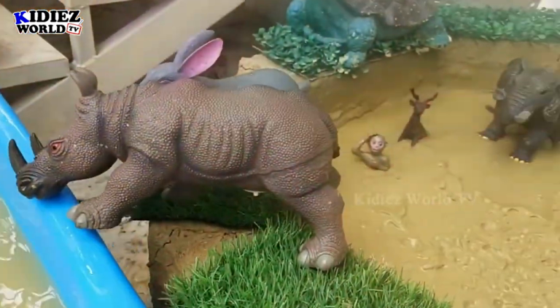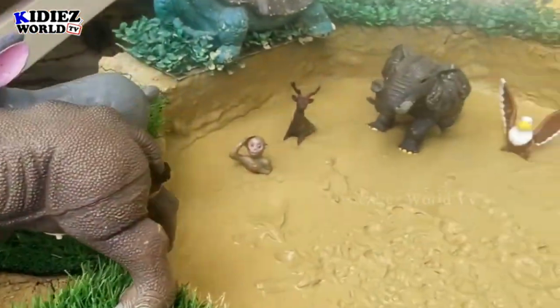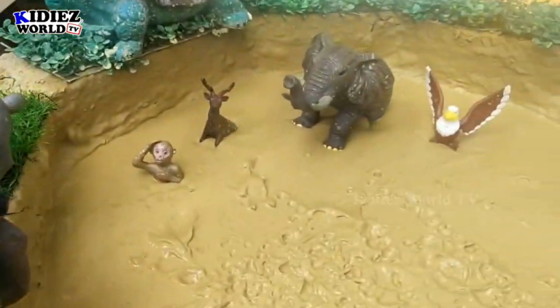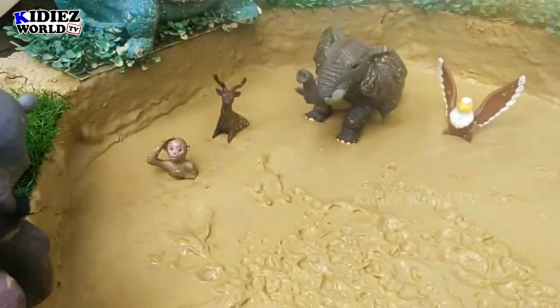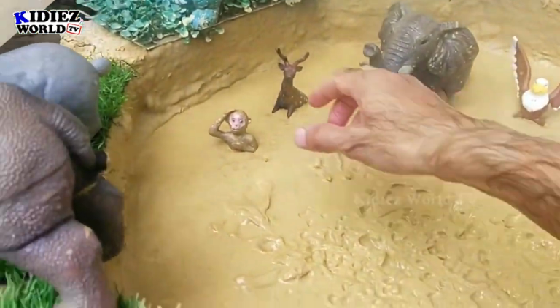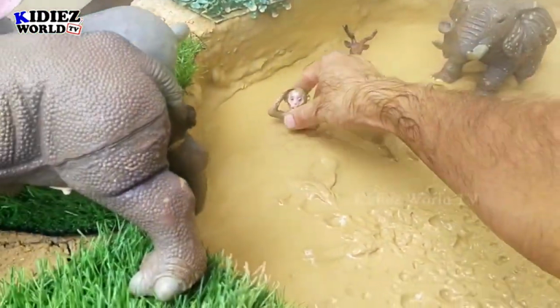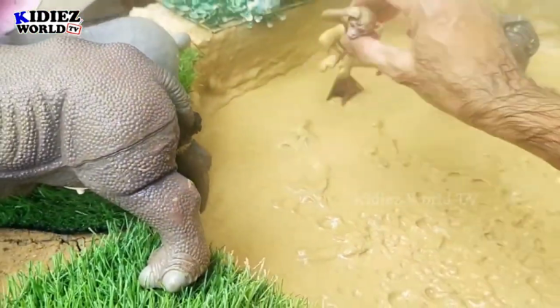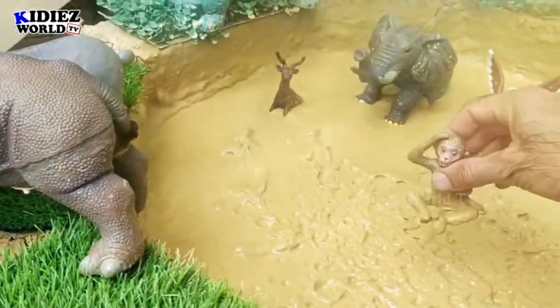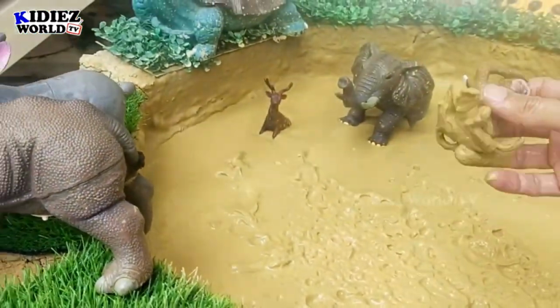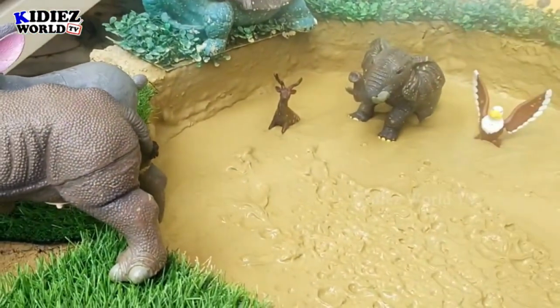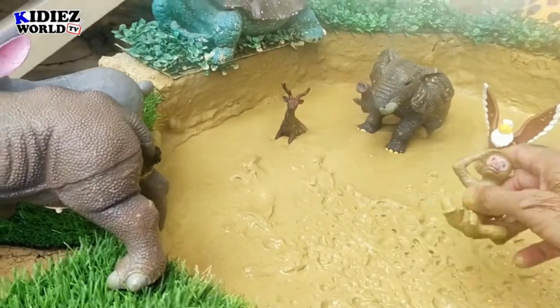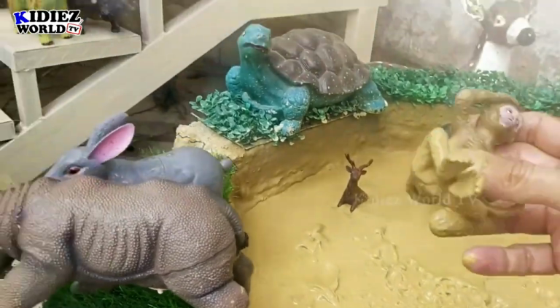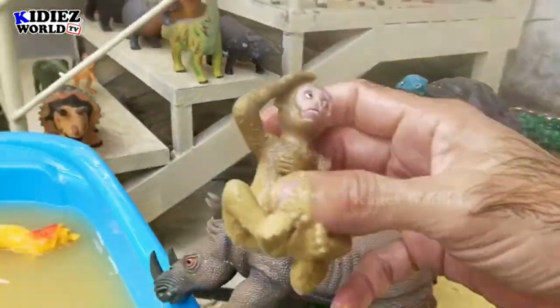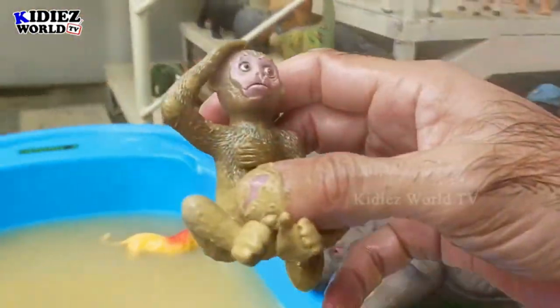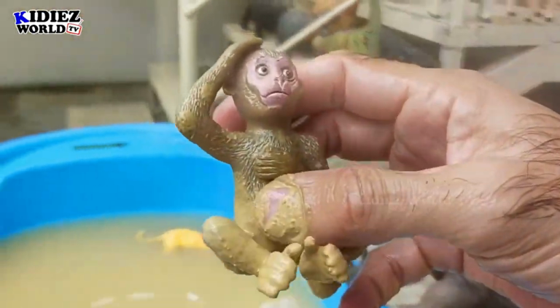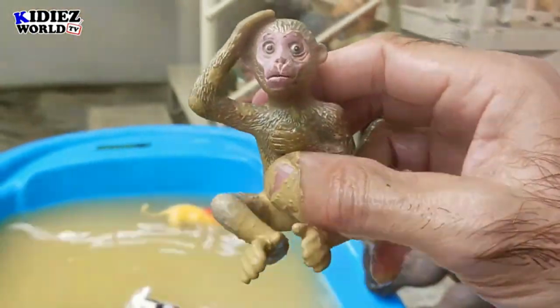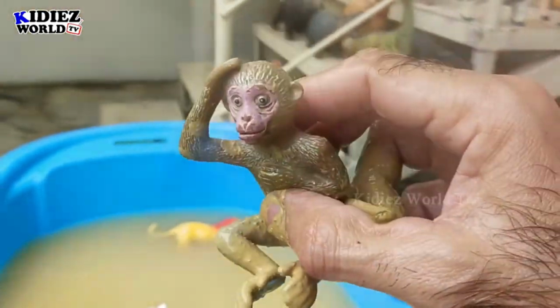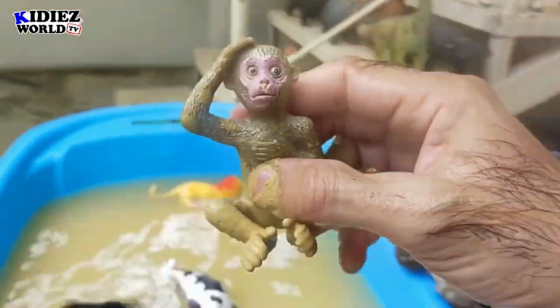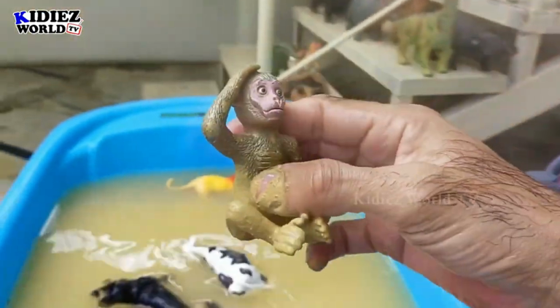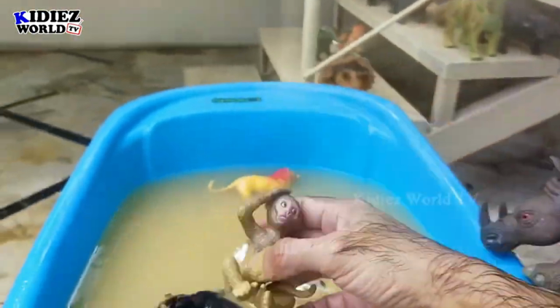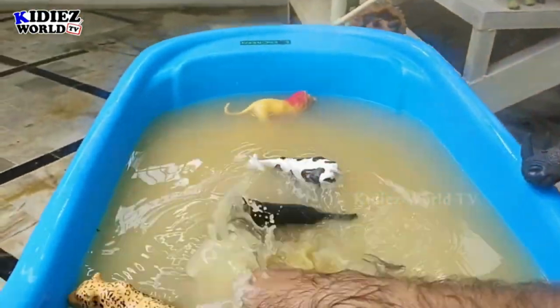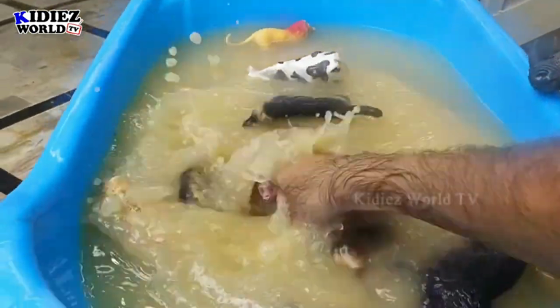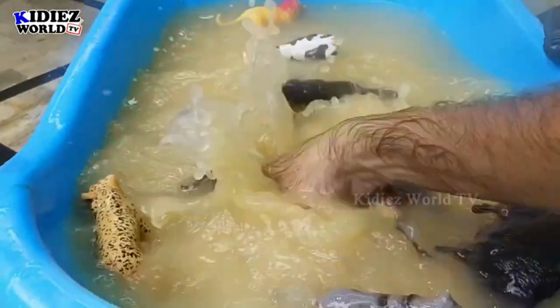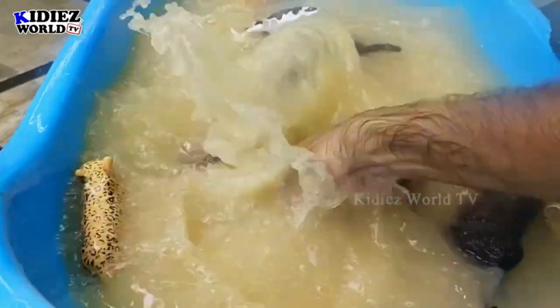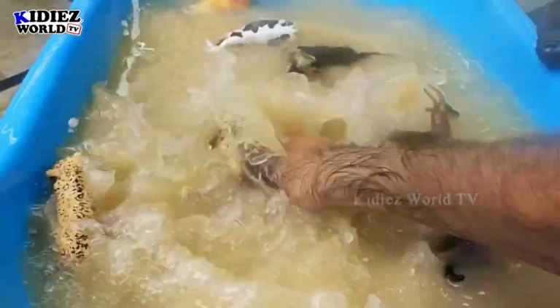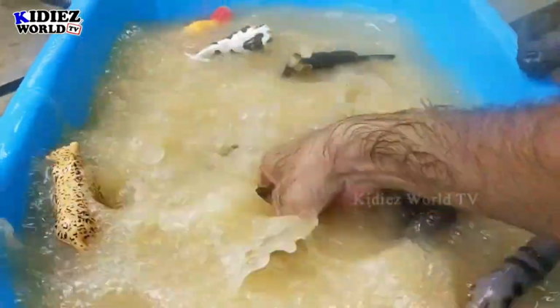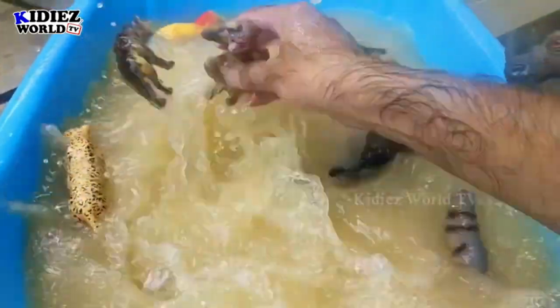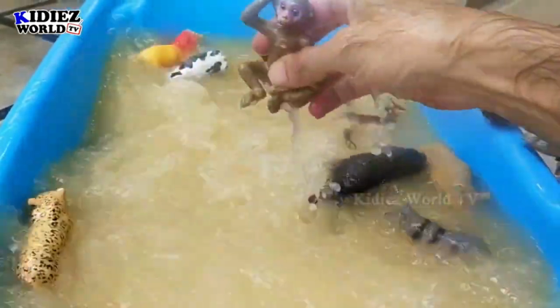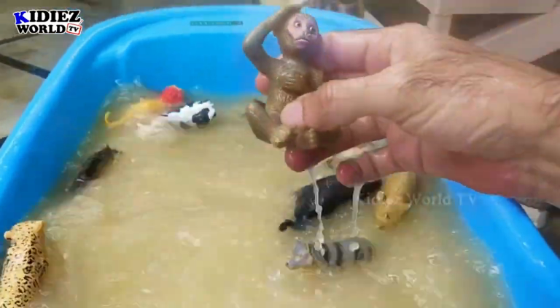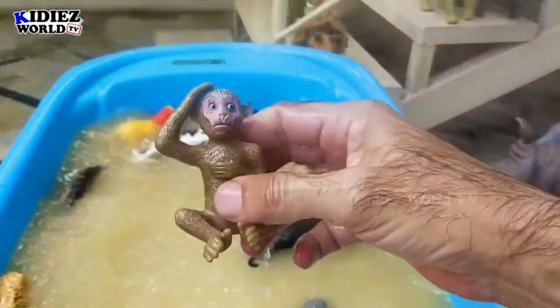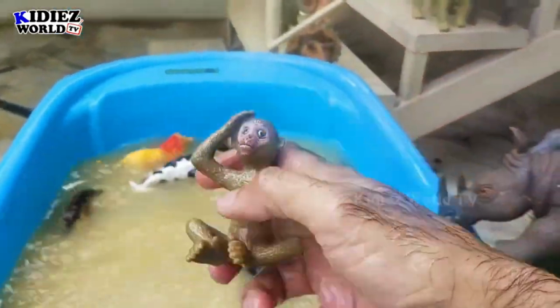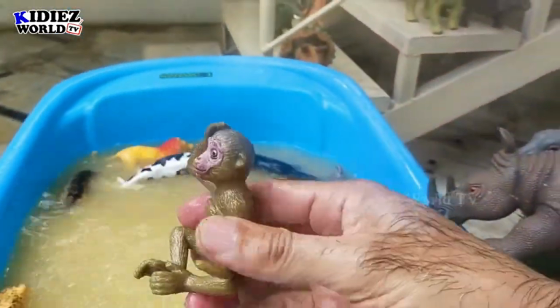Let's check out the next one. We have a monkey. Monkey is a cute wild animal. It's a small one, but some monkeys are big ones as well. Here we go — monkey!